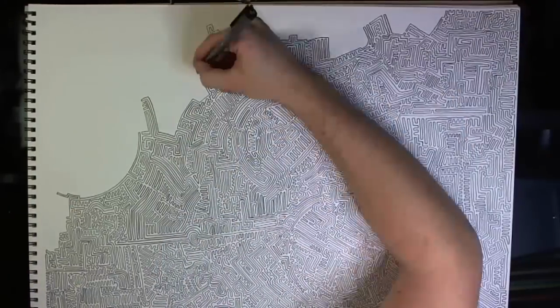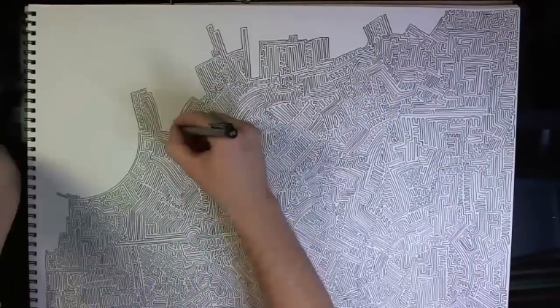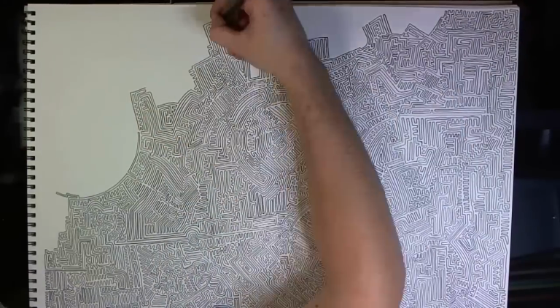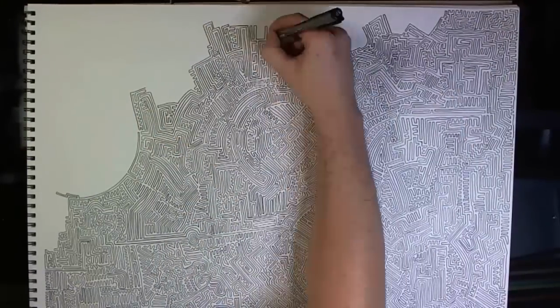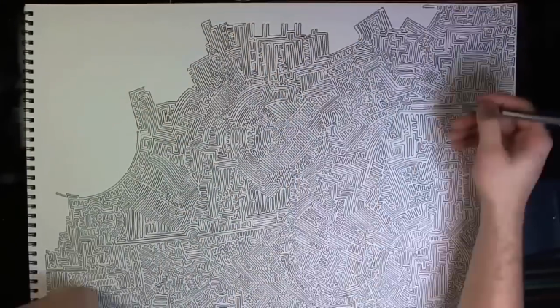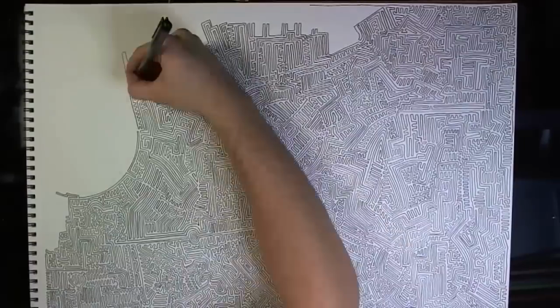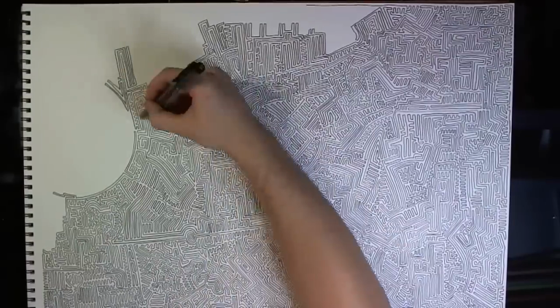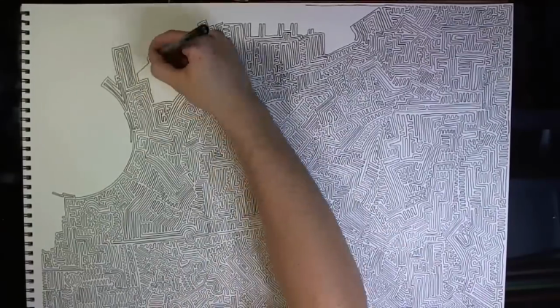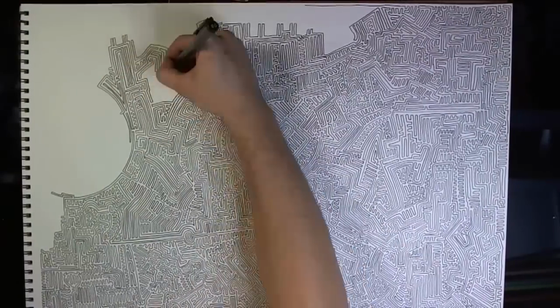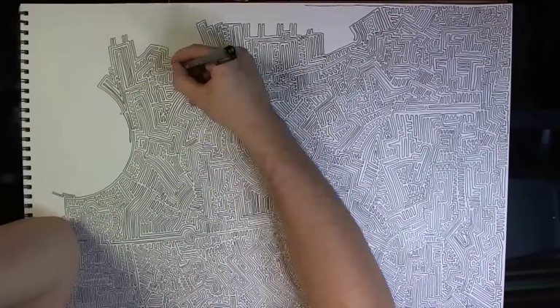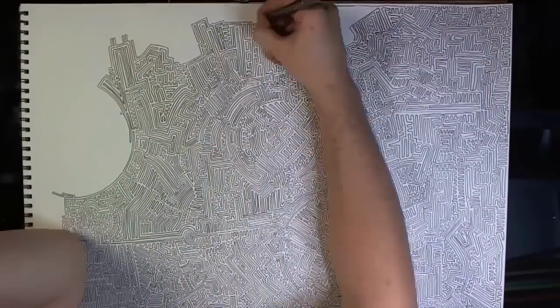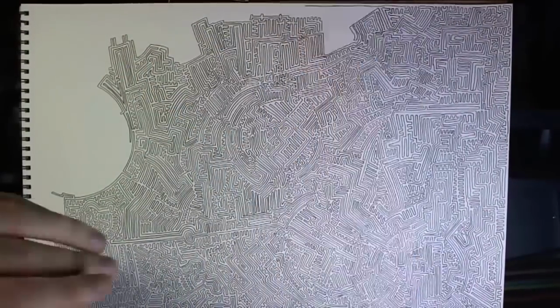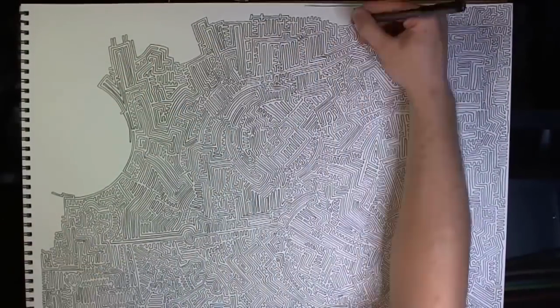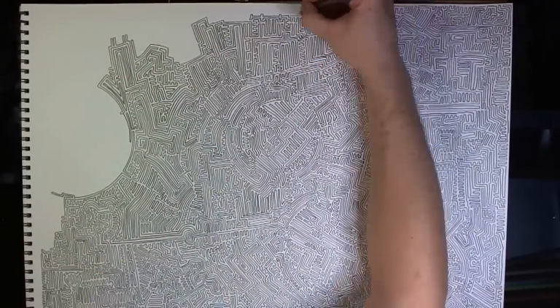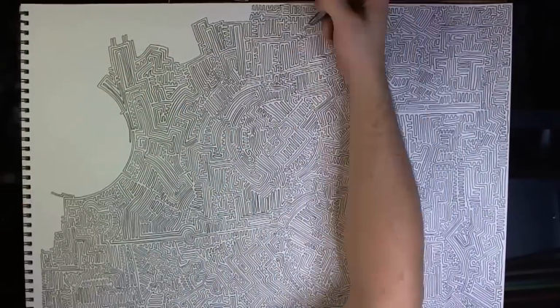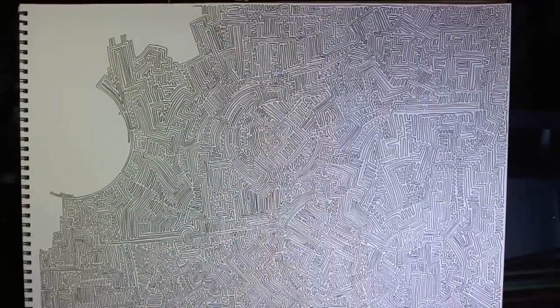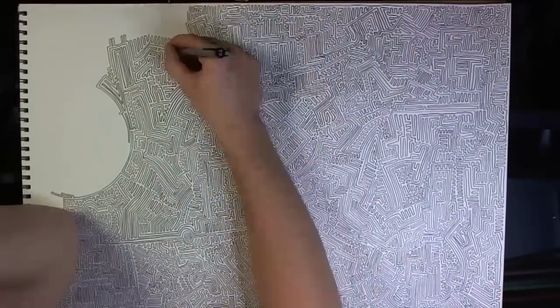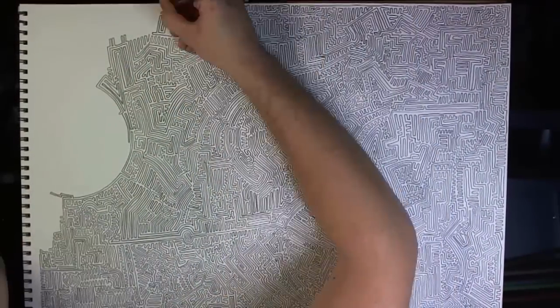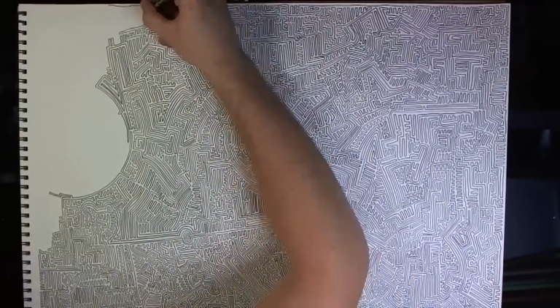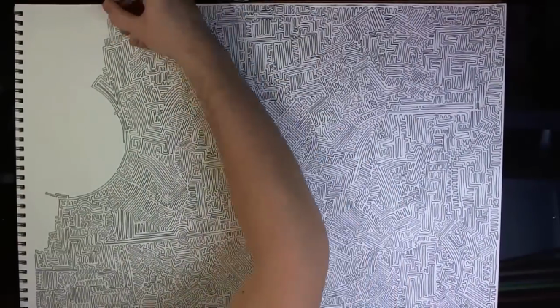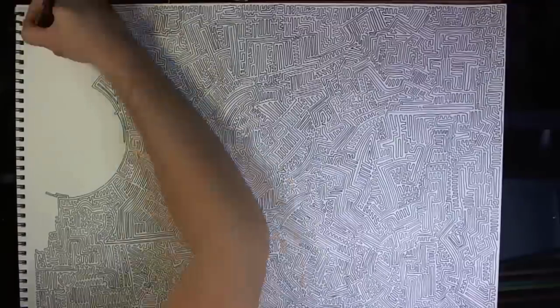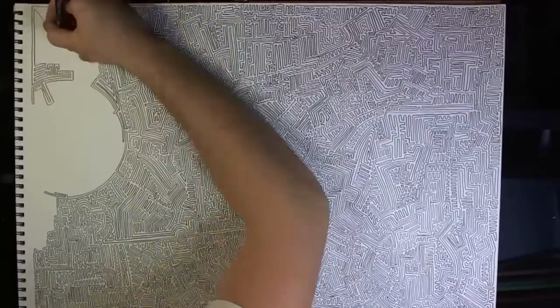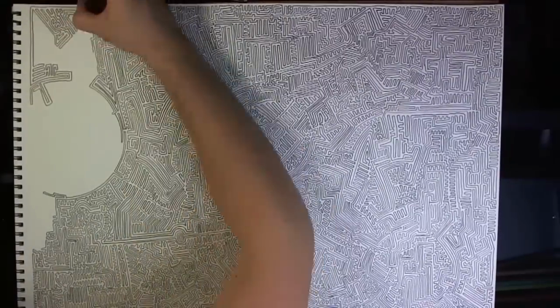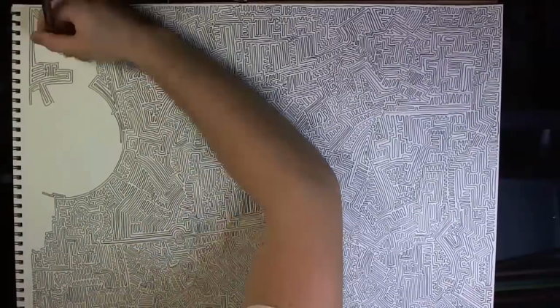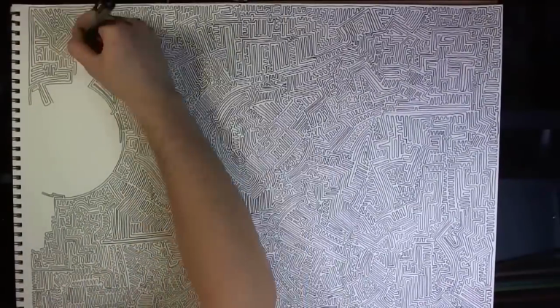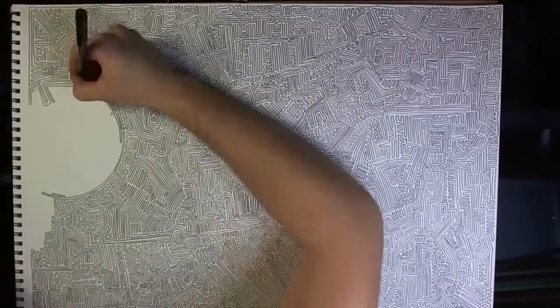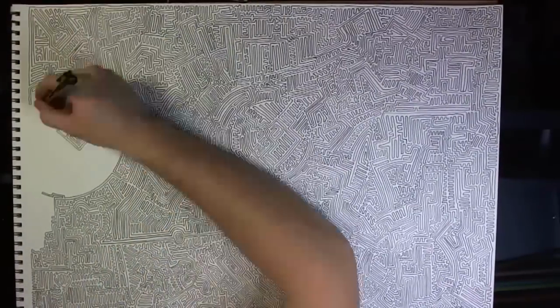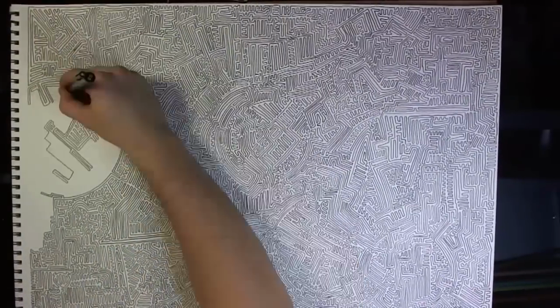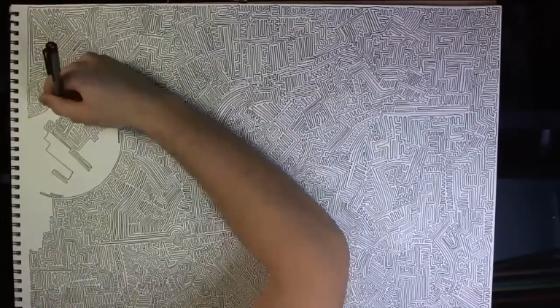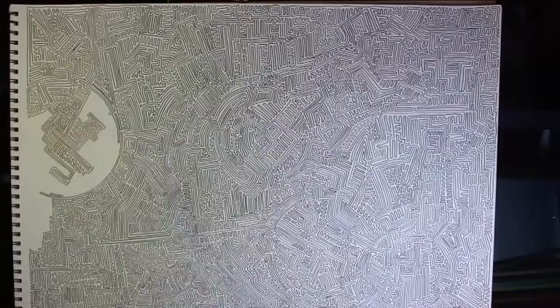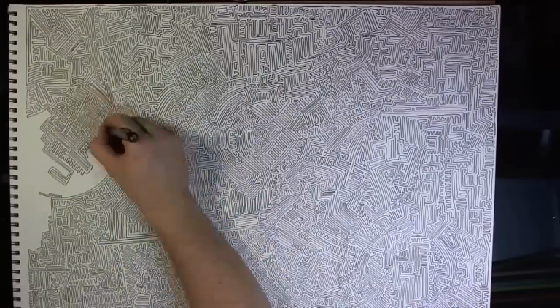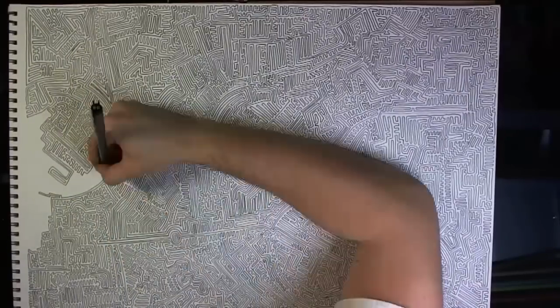So start at the start, finish at the finish. Draw lots of different paths with some dead ends and even some loops. I think loops are useful because they can break simple computer programs that are made to solve mazes. More robust programs will probably still be able to do it, but that's okay.